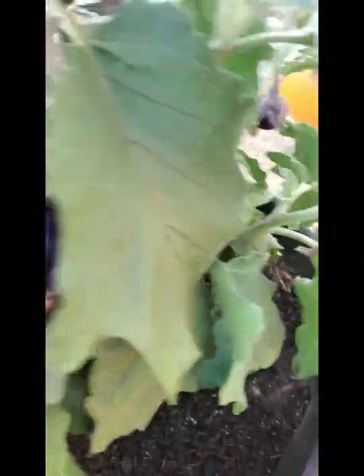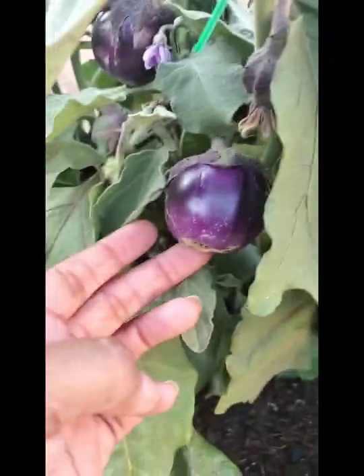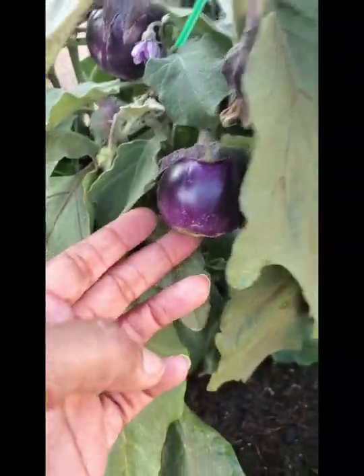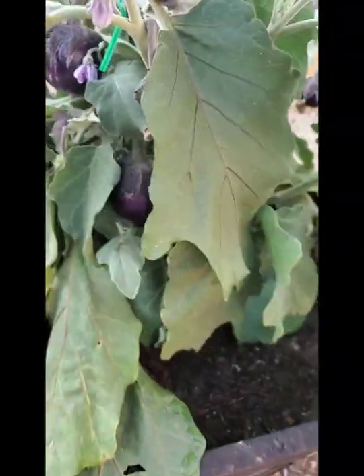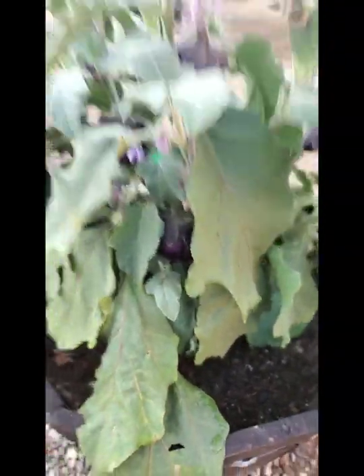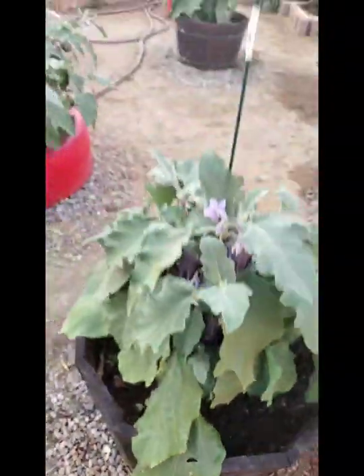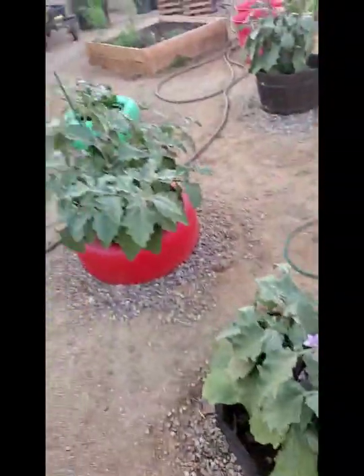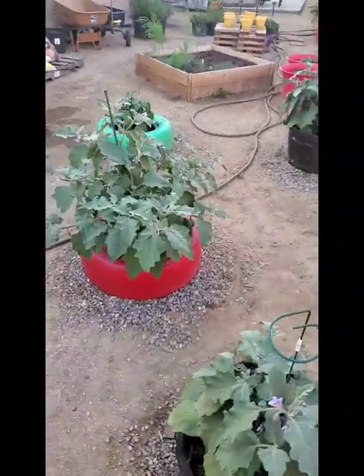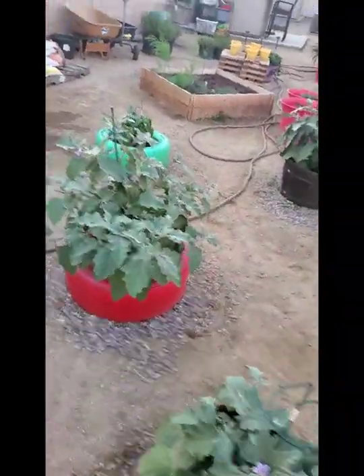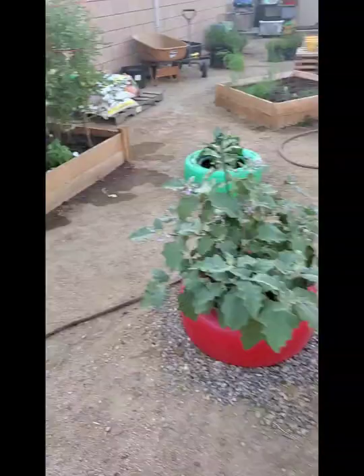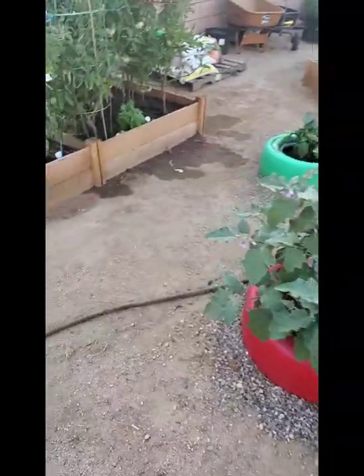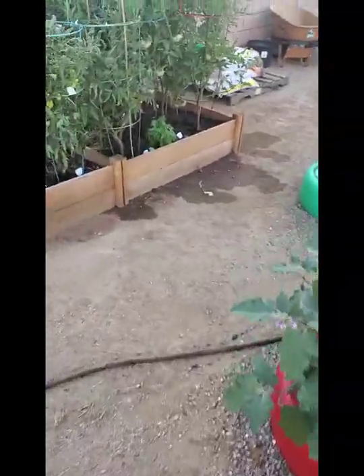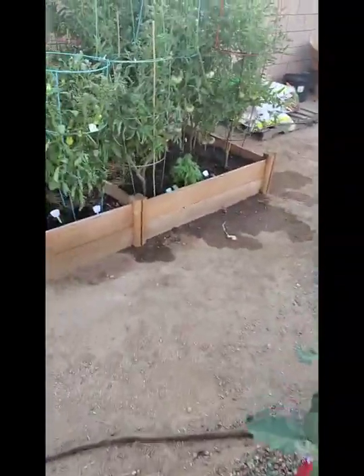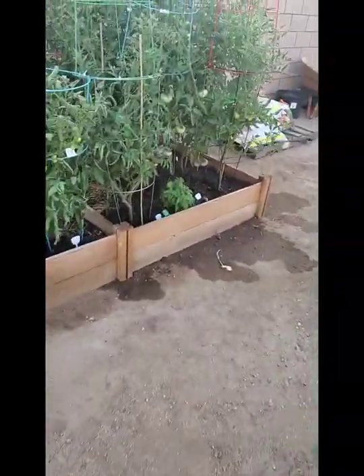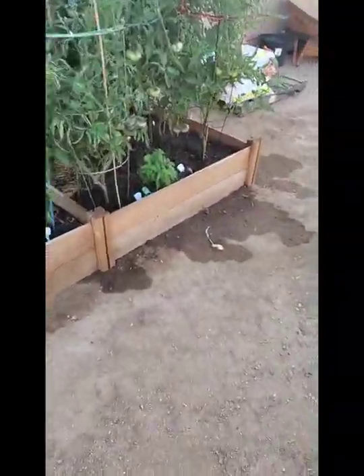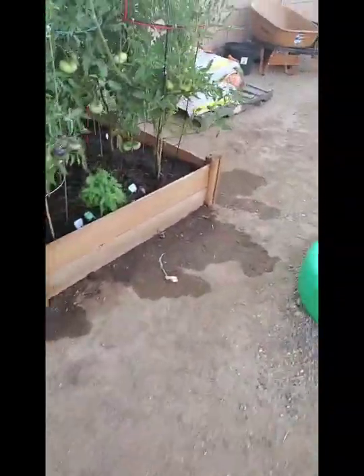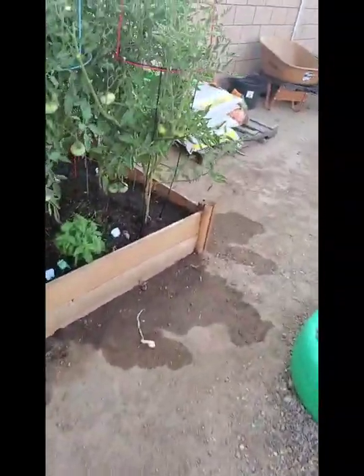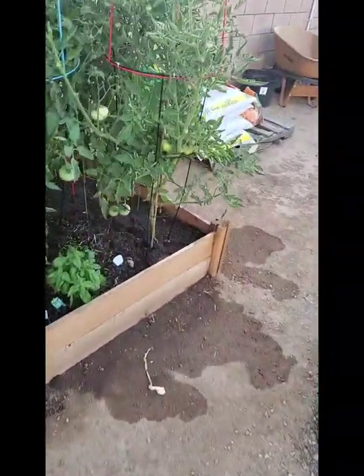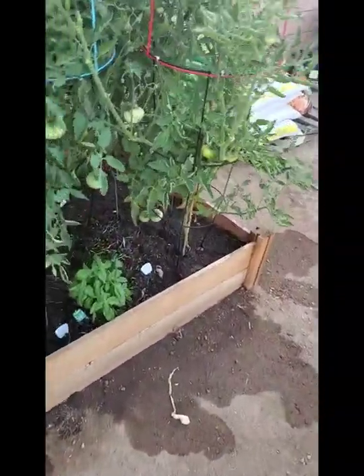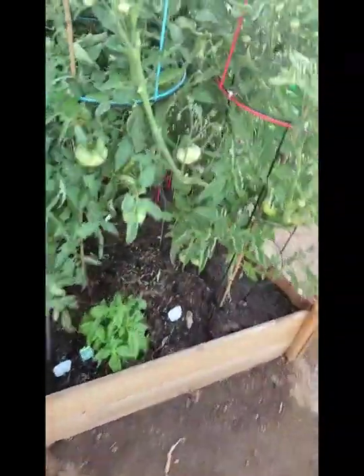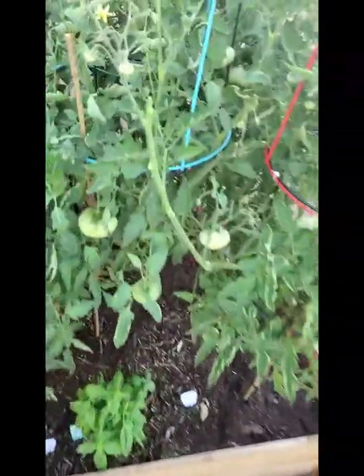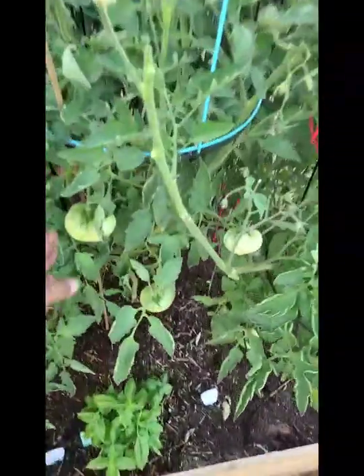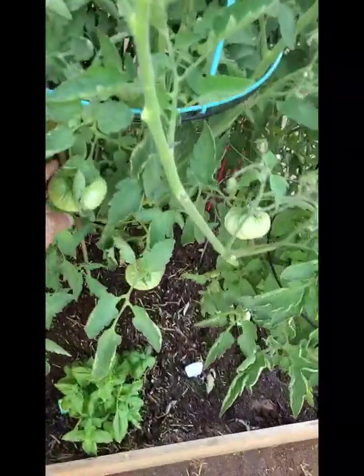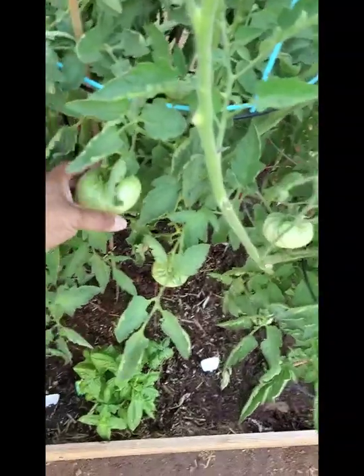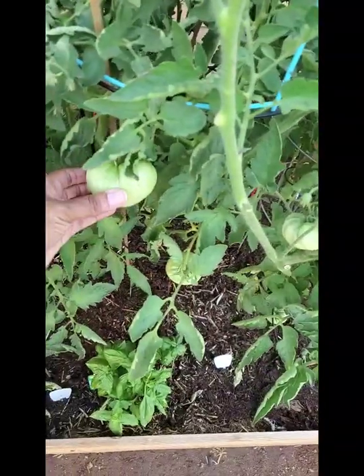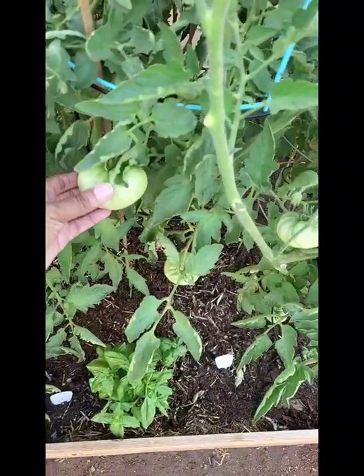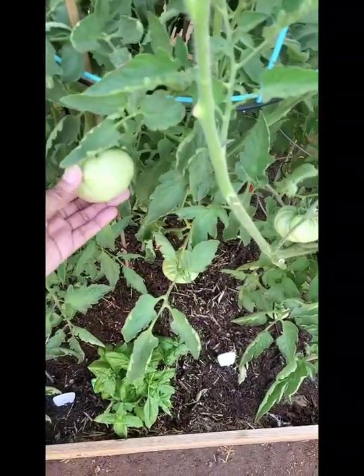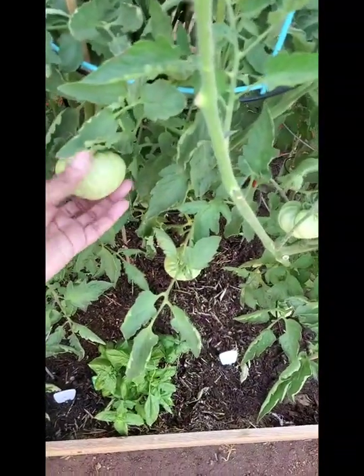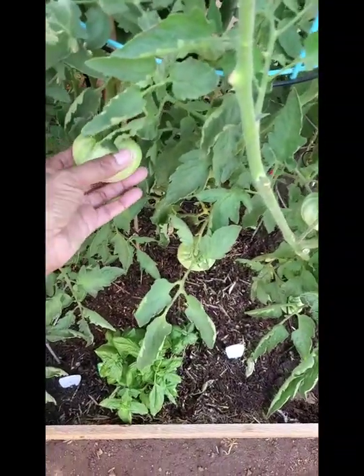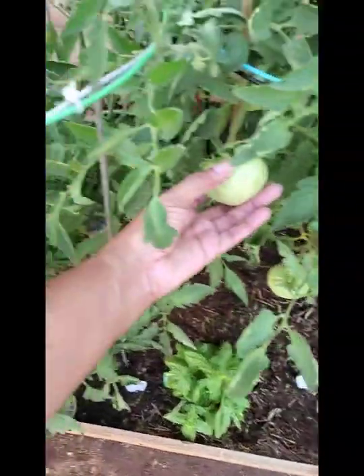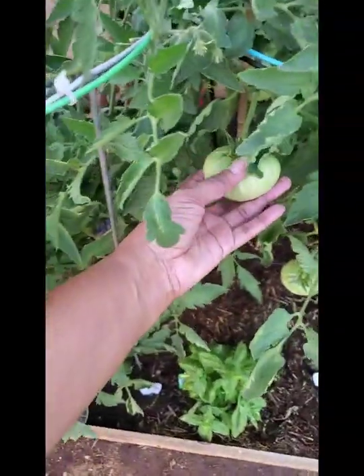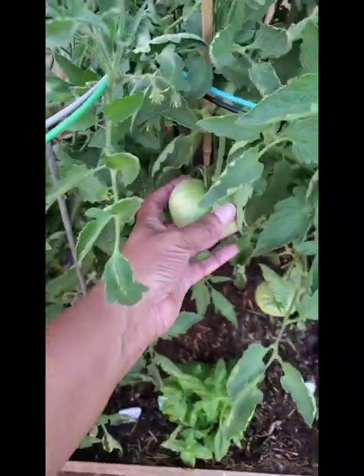Eggplants are just so pretty to me. Those are growing. Lots of tomatoes are growing — they're still green, but this one's kind of soft.